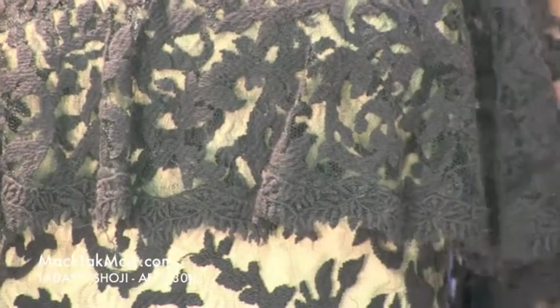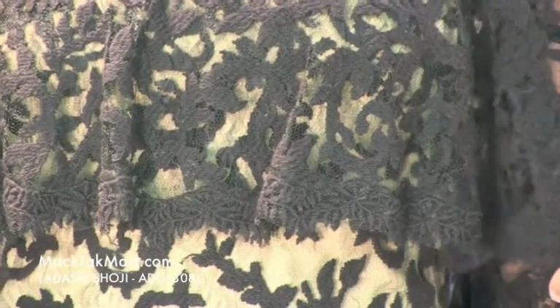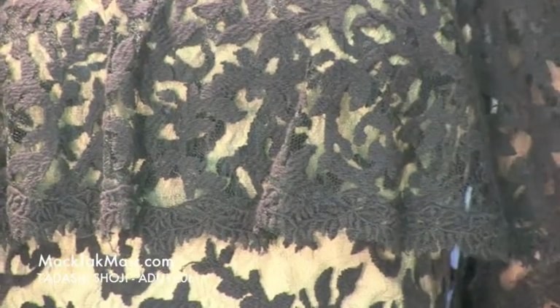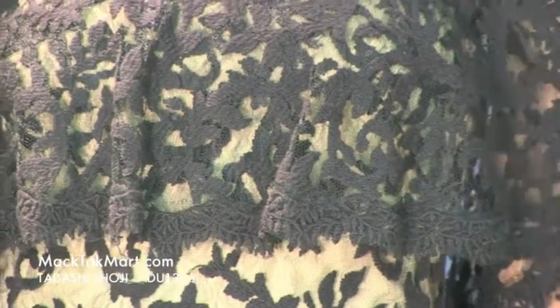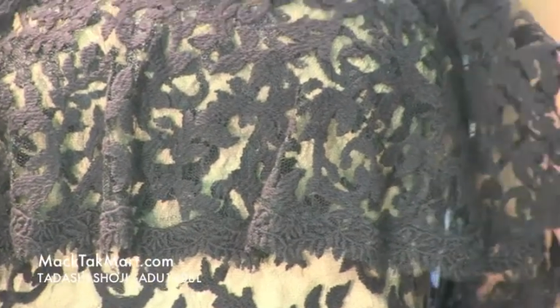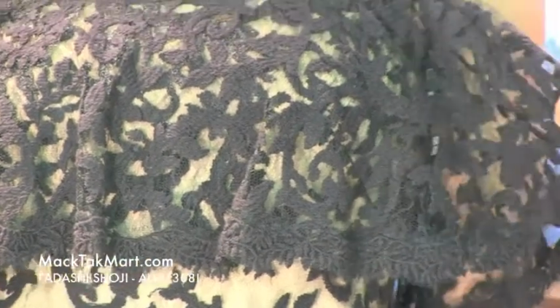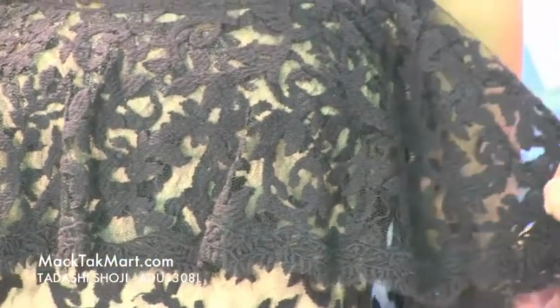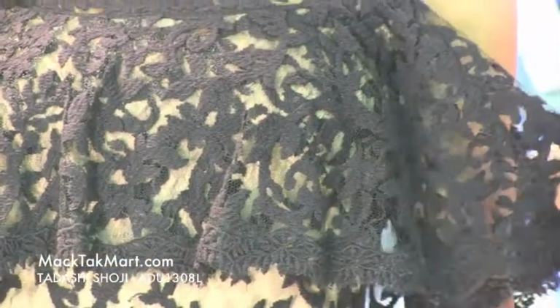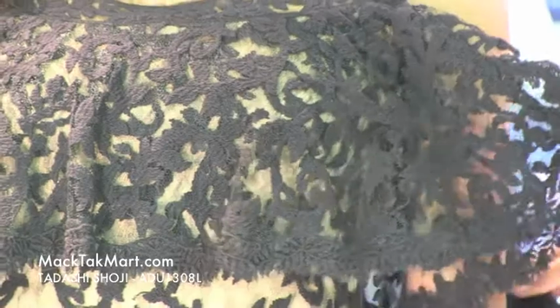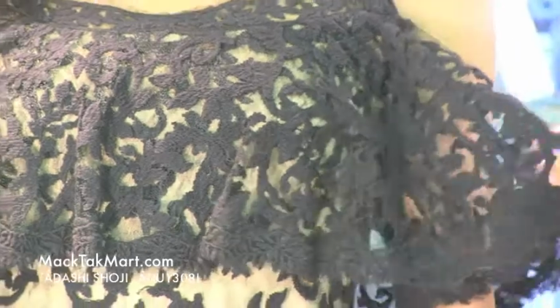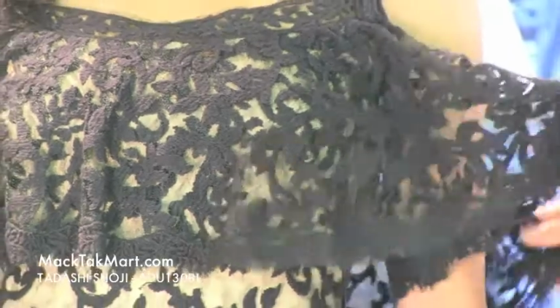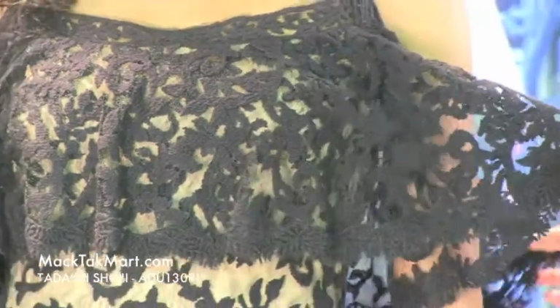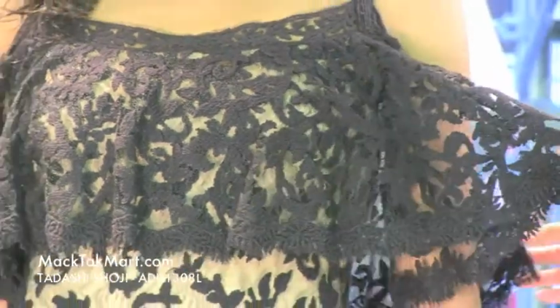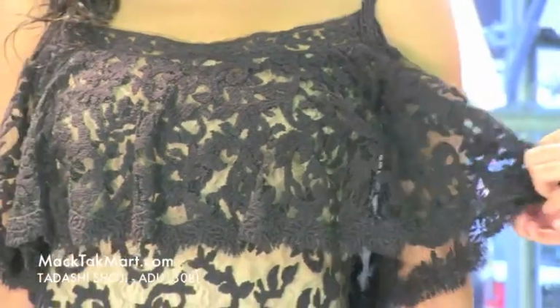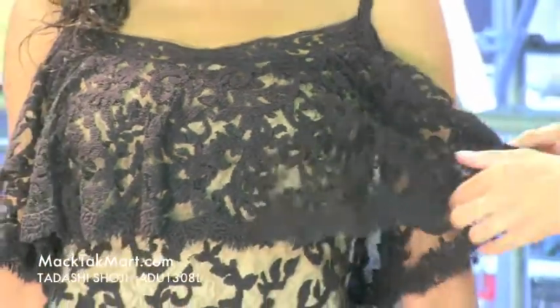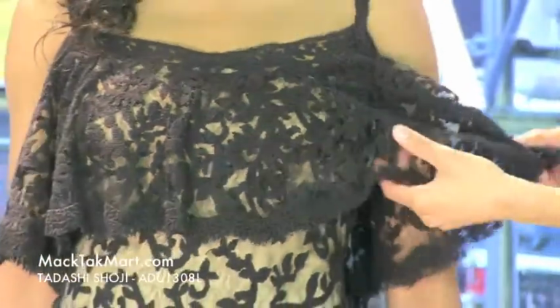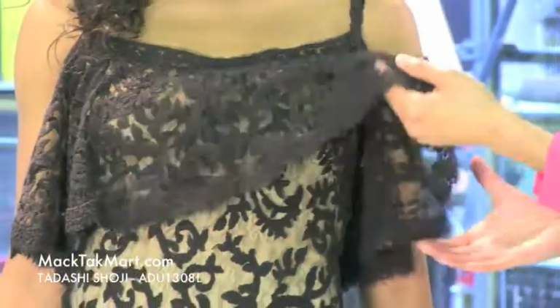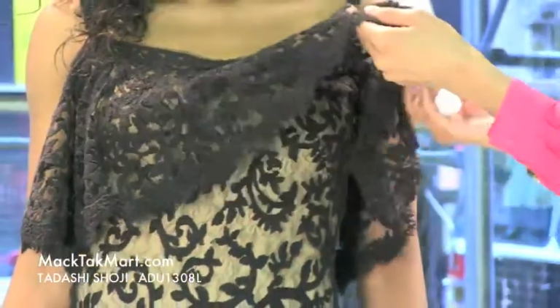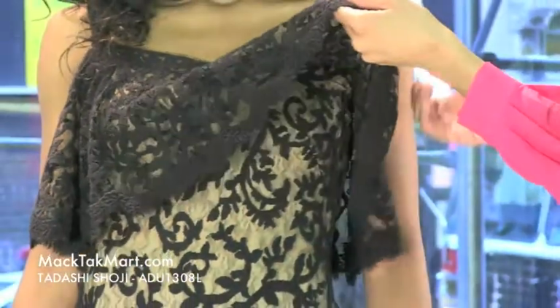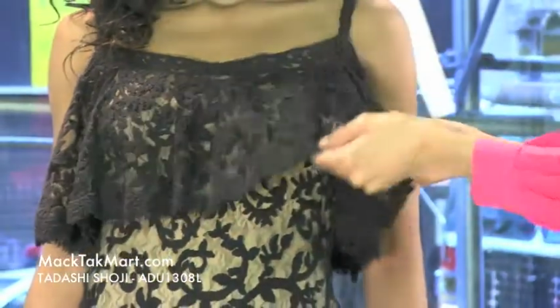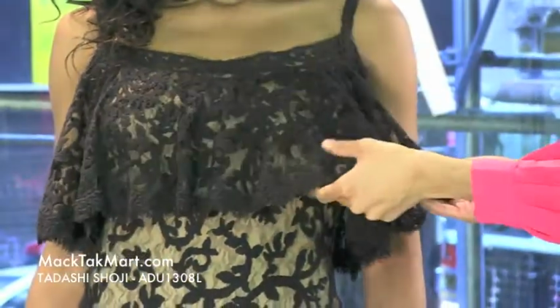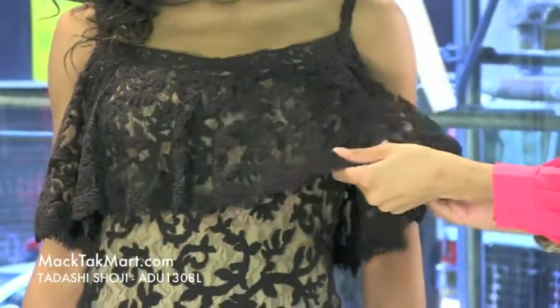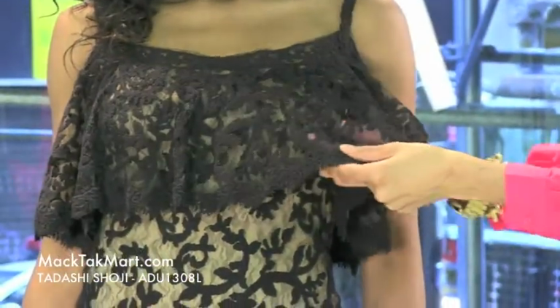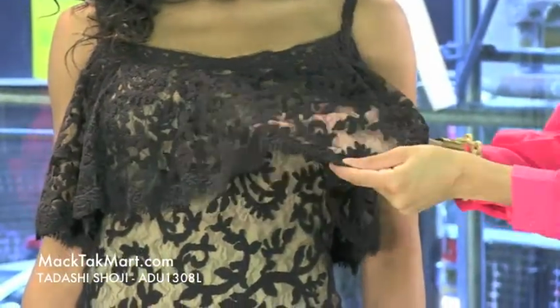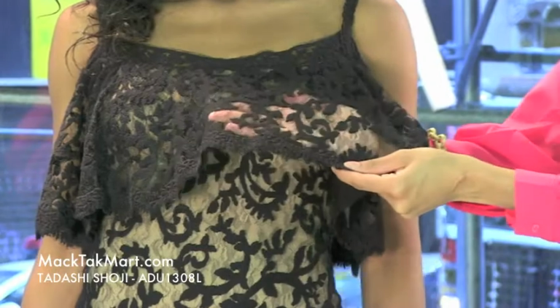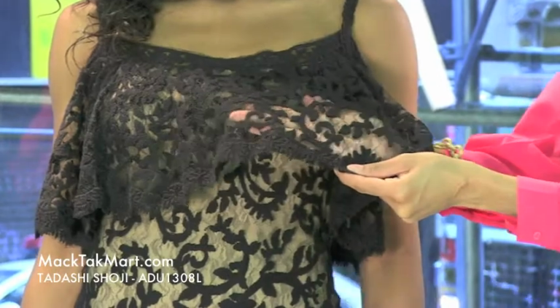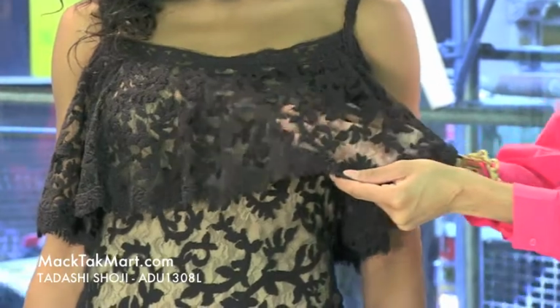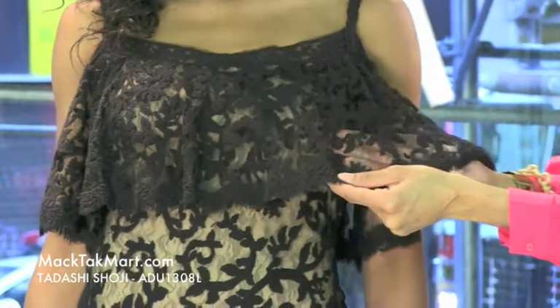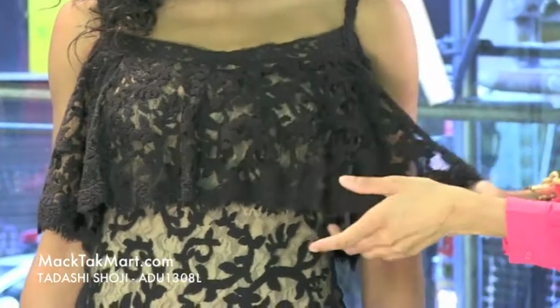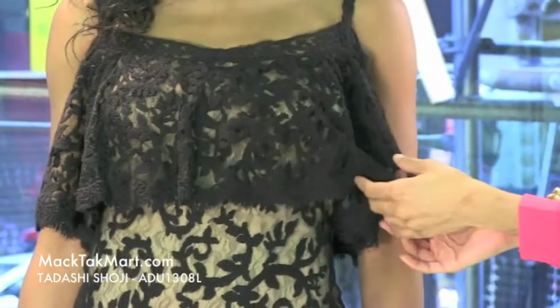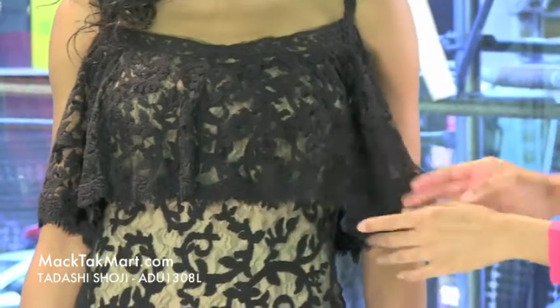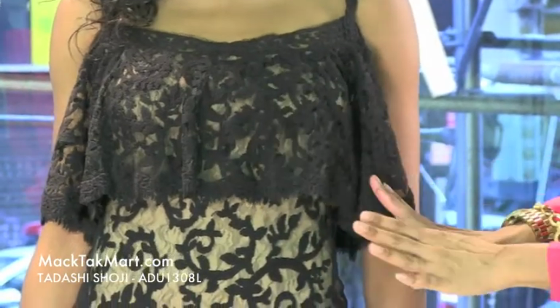As you can see this dress is giving you a bit of a parachute effect, giving you another layer. This is very cool — as you can see it's very sheer, very nice and very subtle.